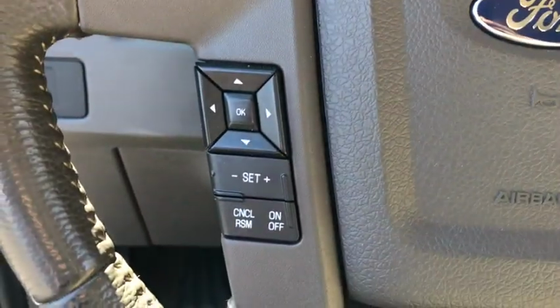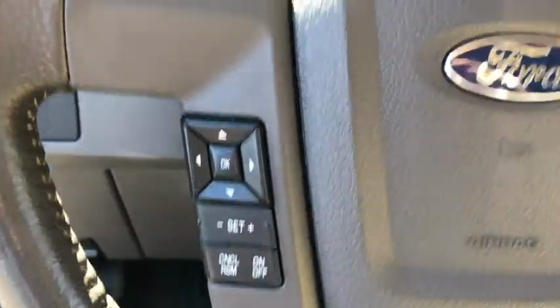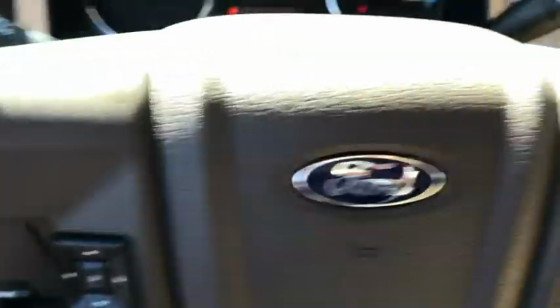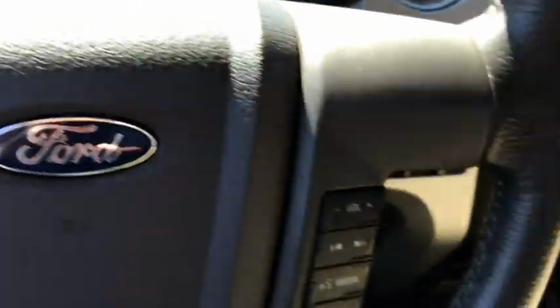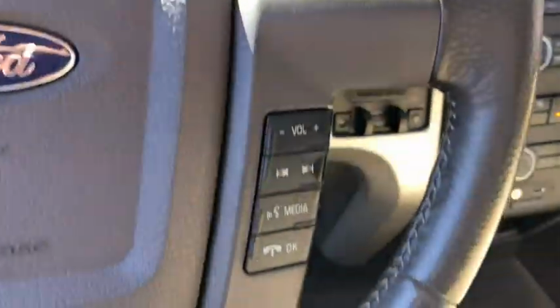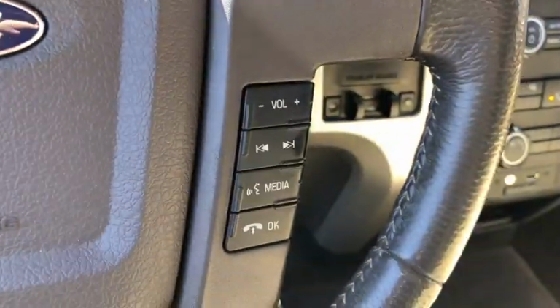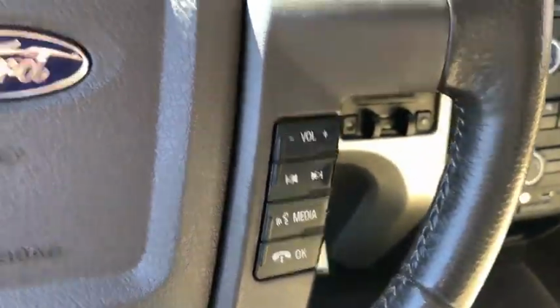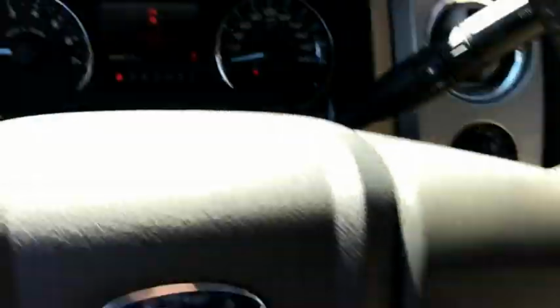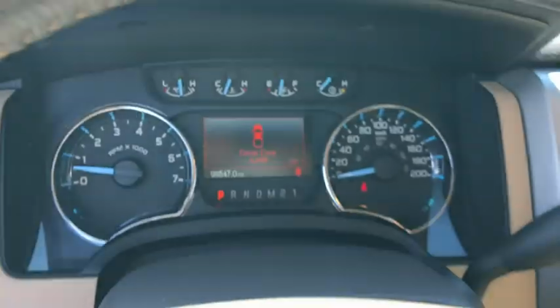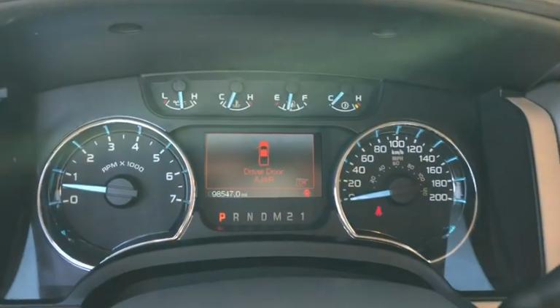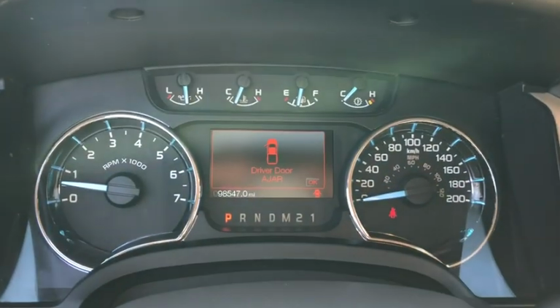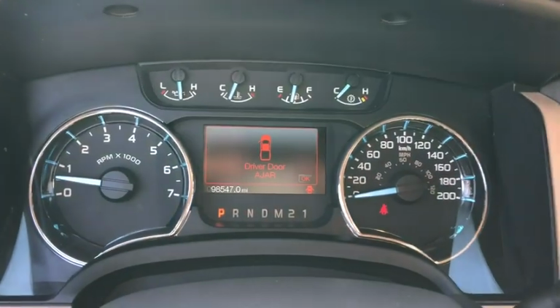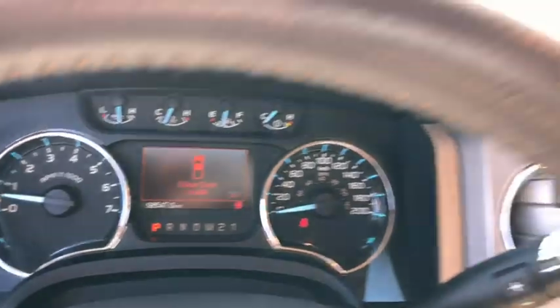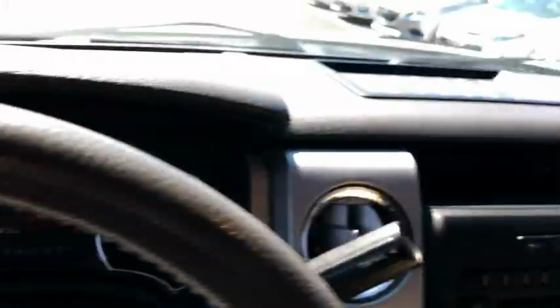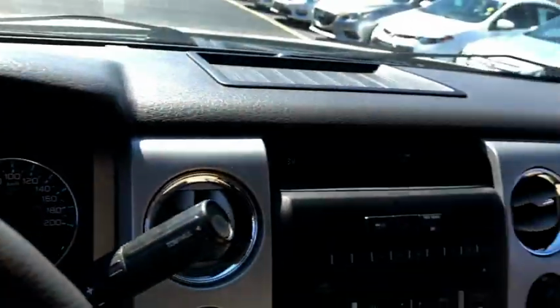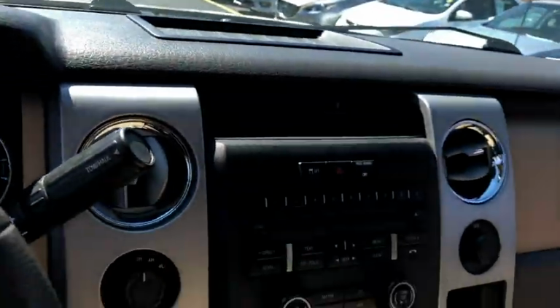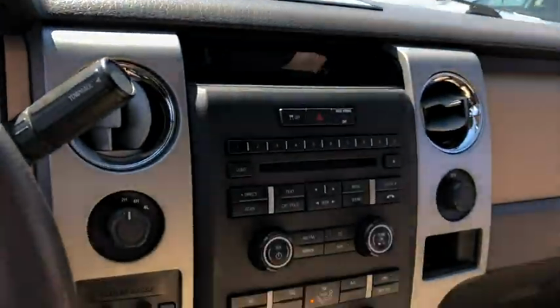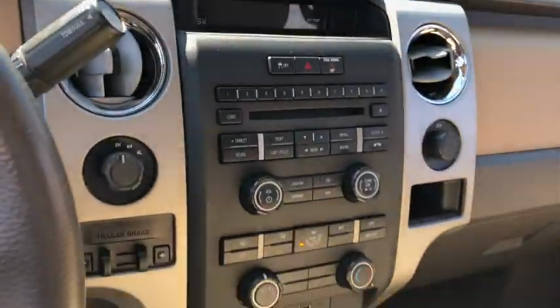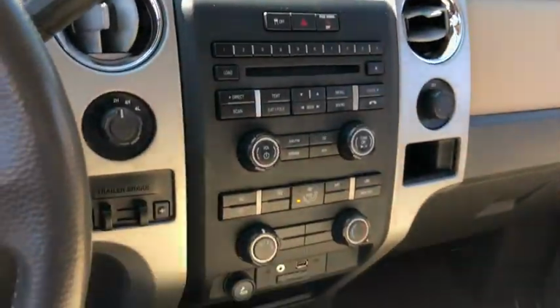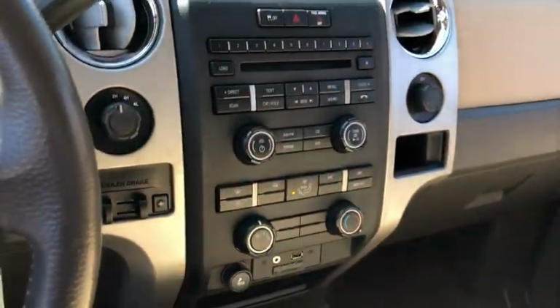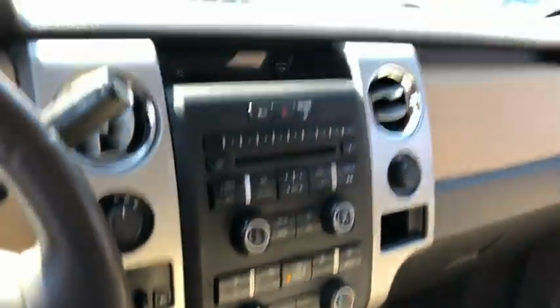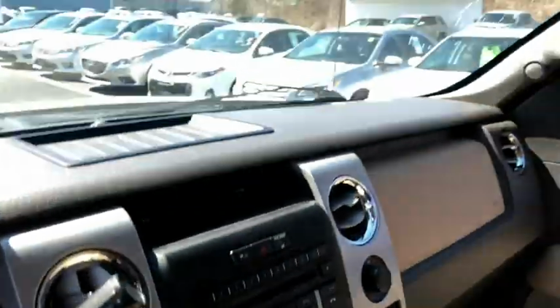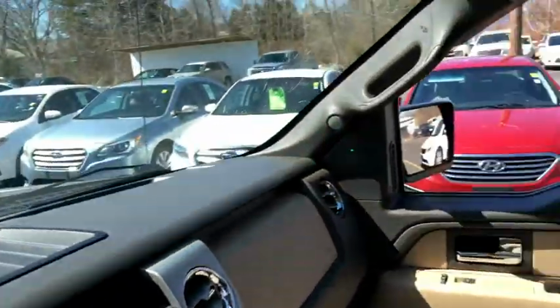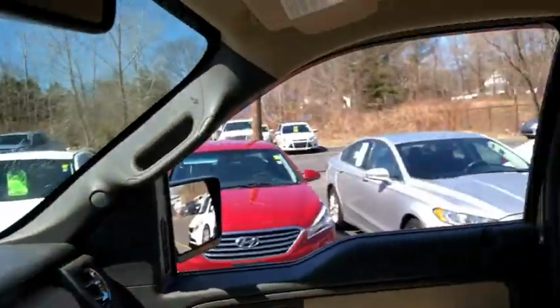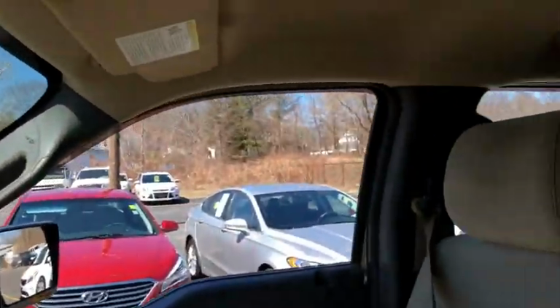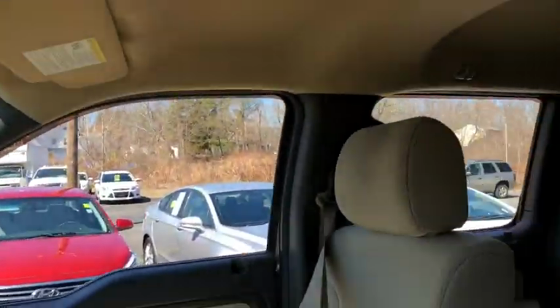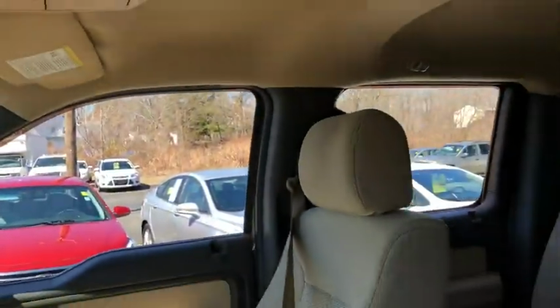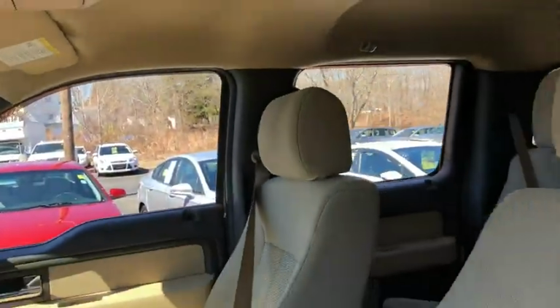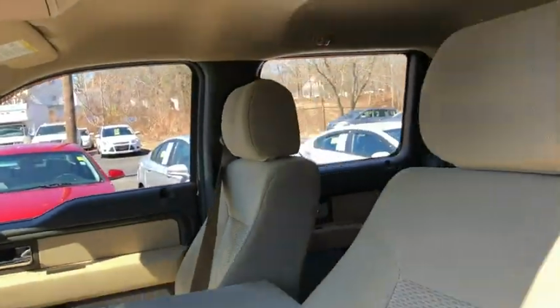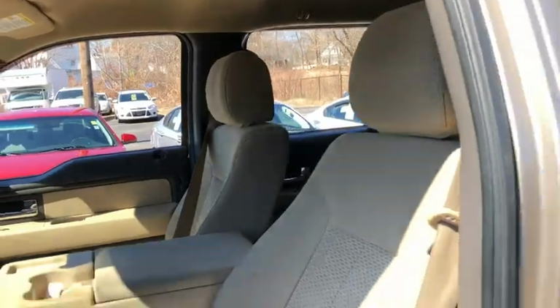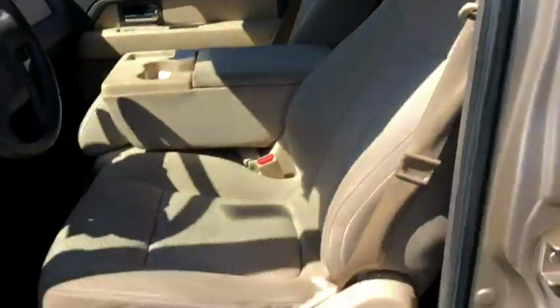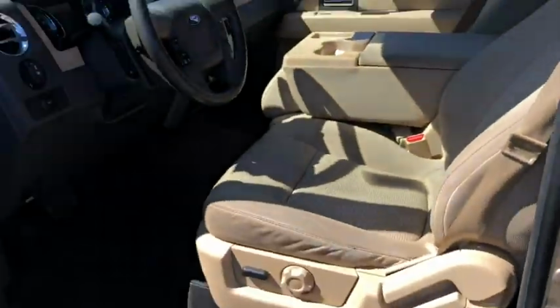This vehicle qualifies for Carfax buyback guarantee. This beauty is sure to make you the talk of the neighborhood. So call or drop in for a test drive today.